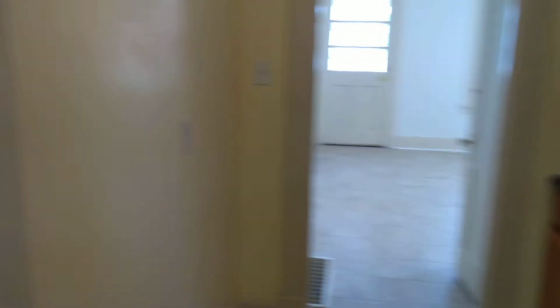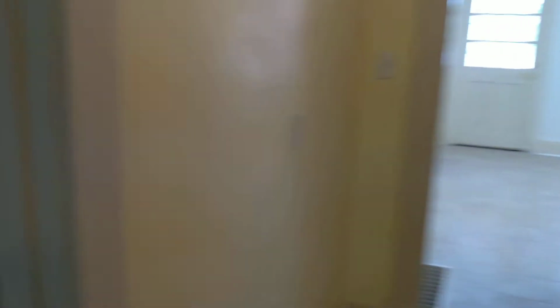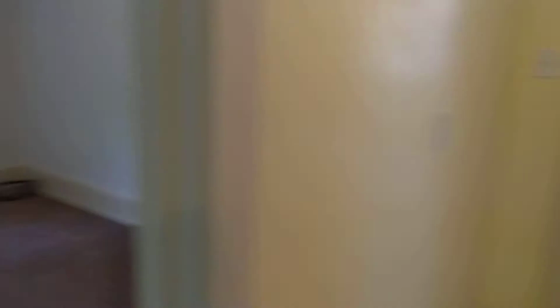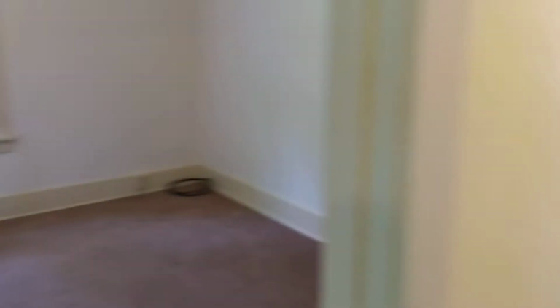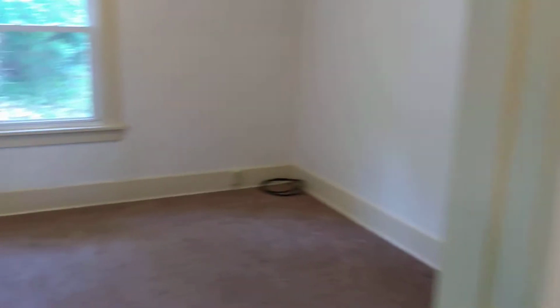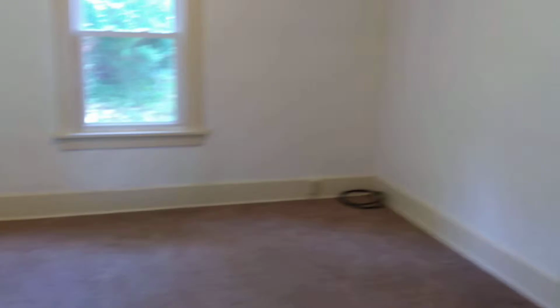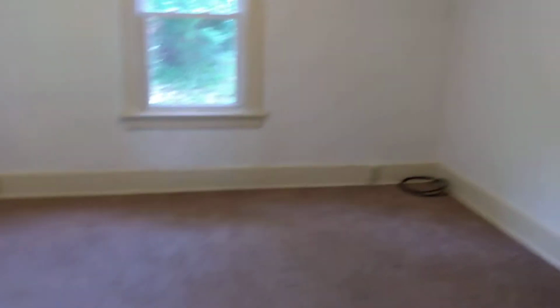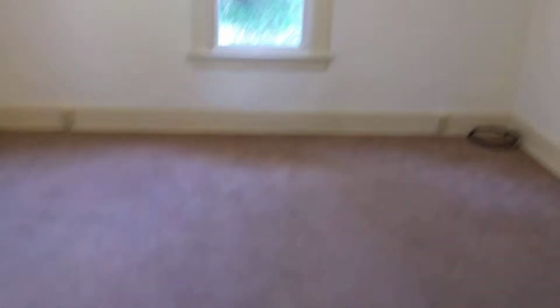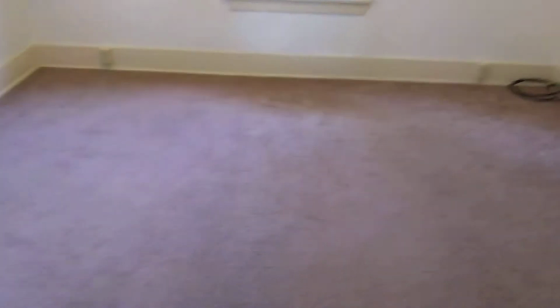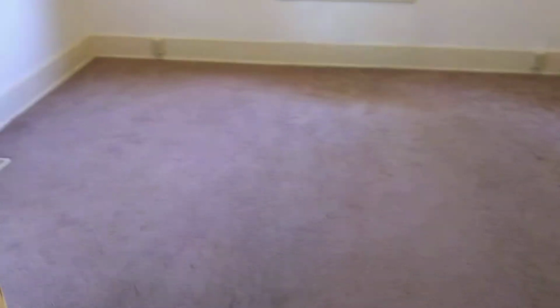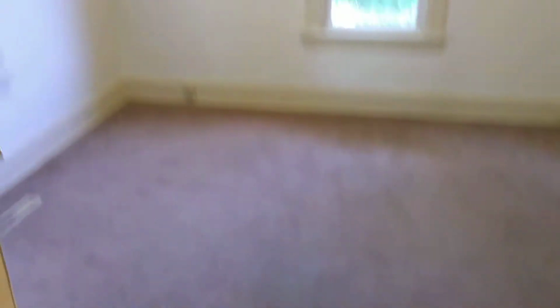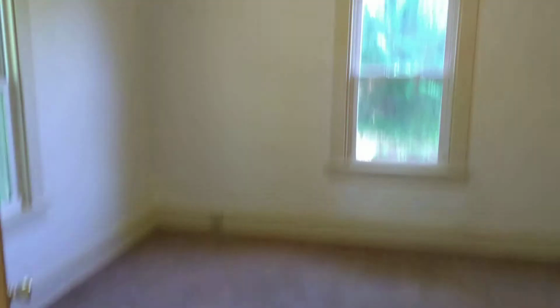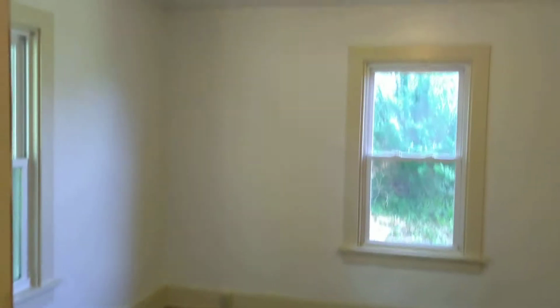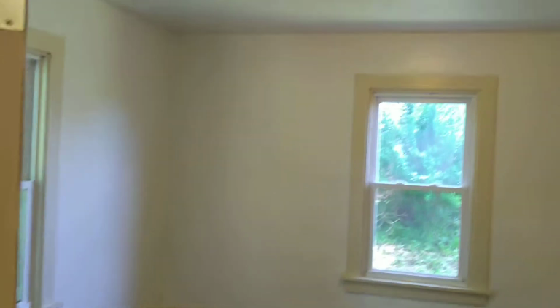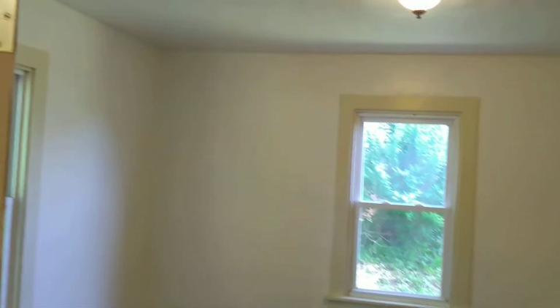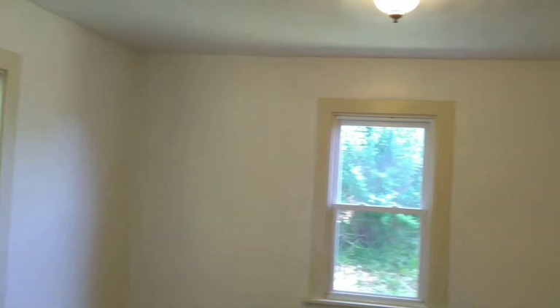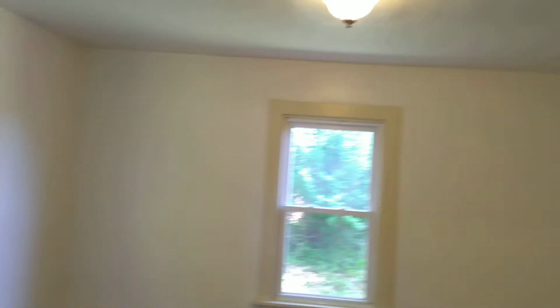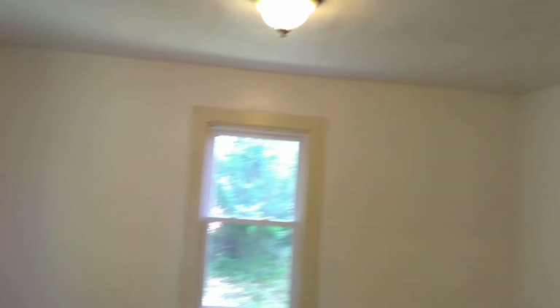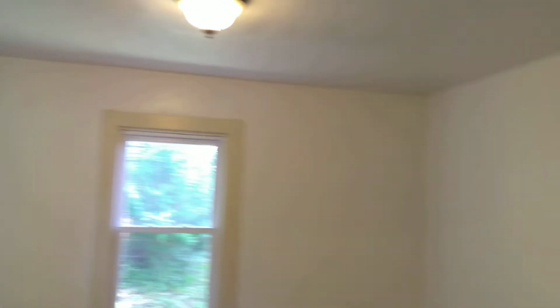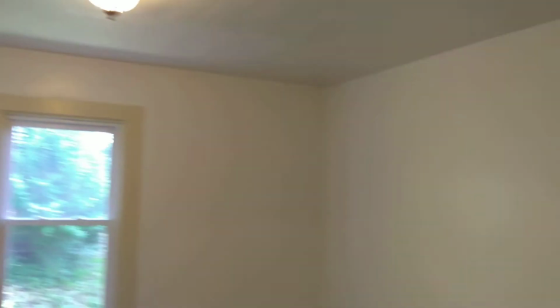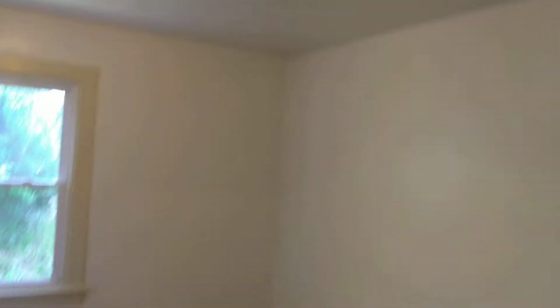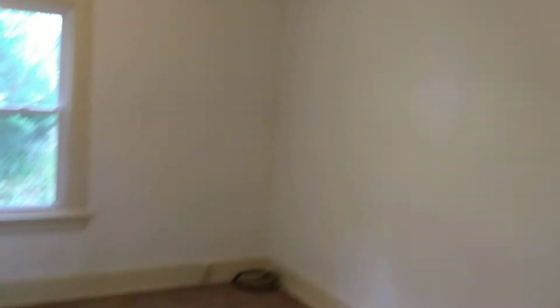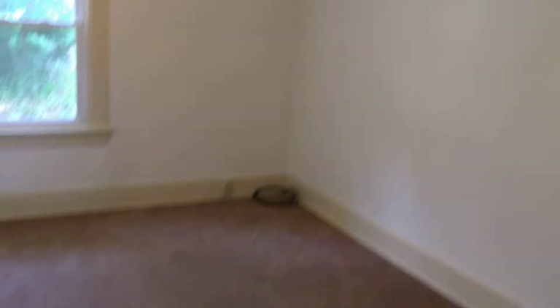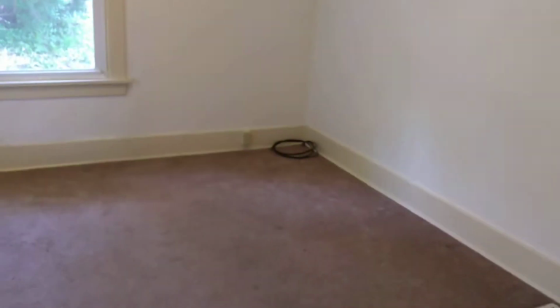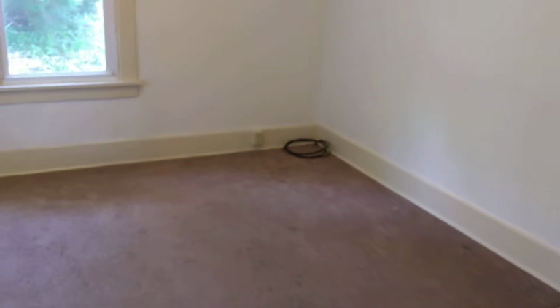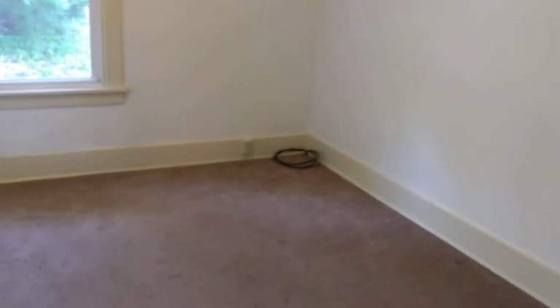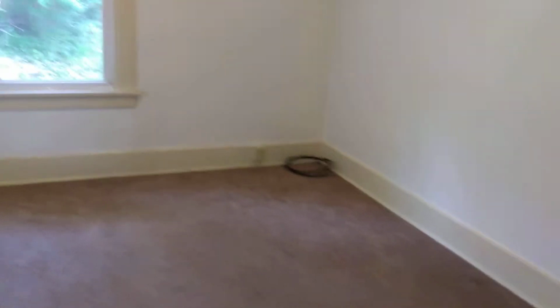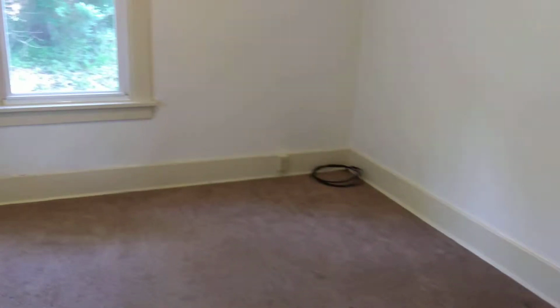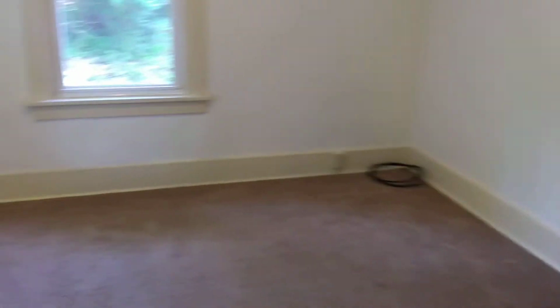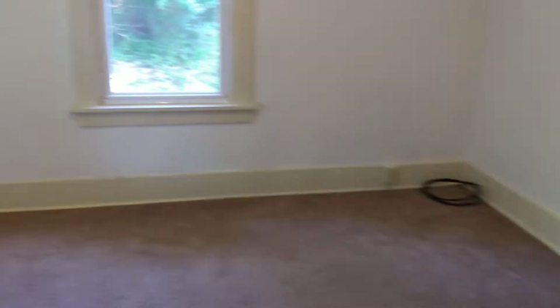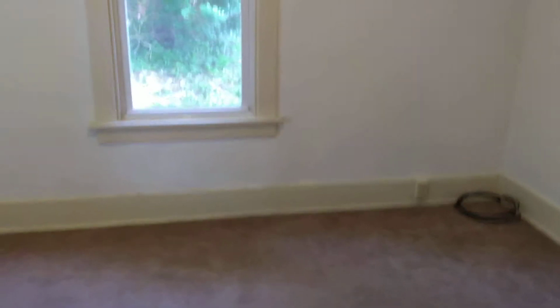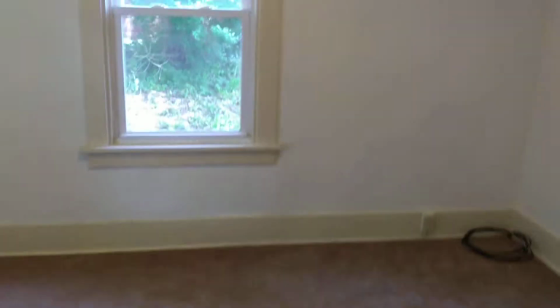And then you've got another bedroom right here. This is a four-square house with a finished attic, so this would be your second bedroom here.